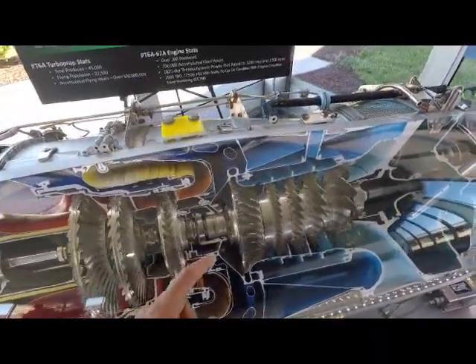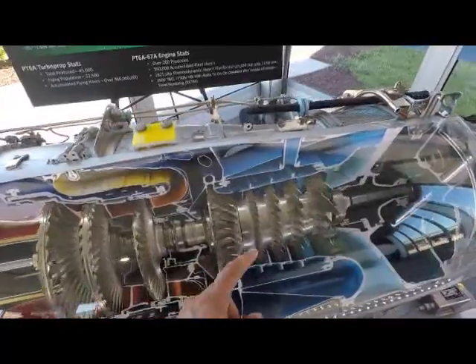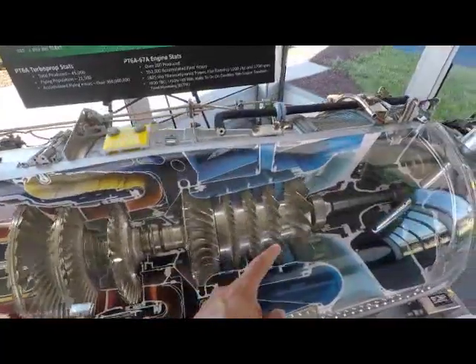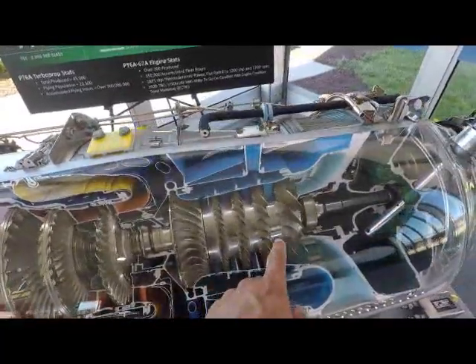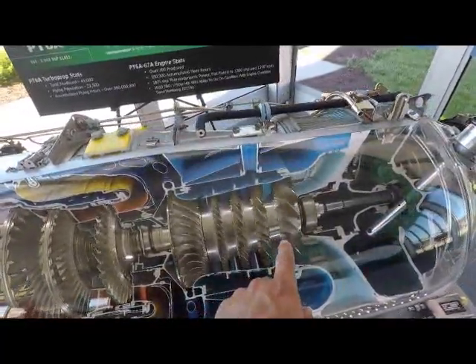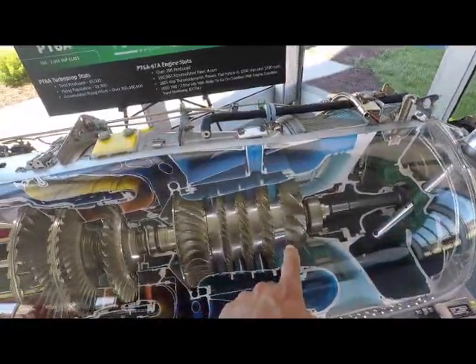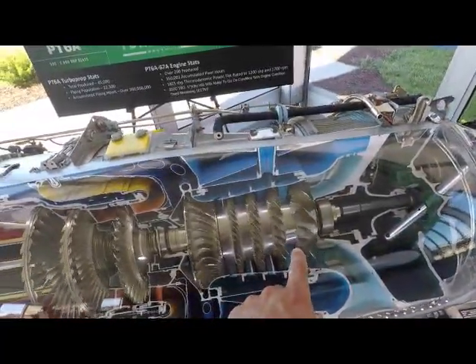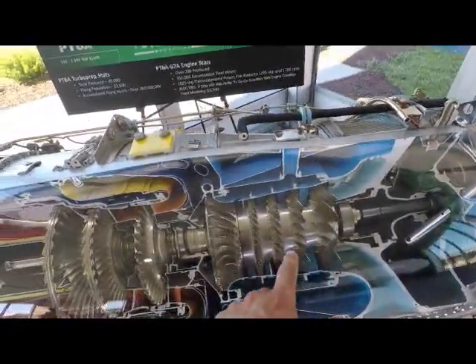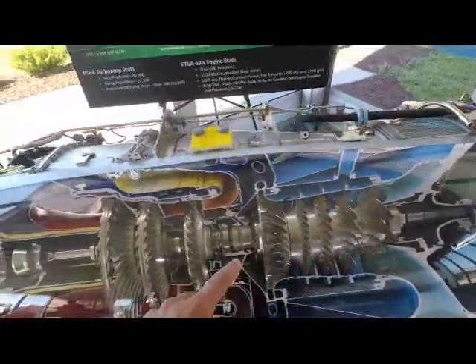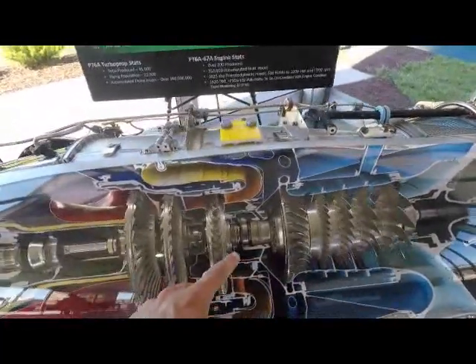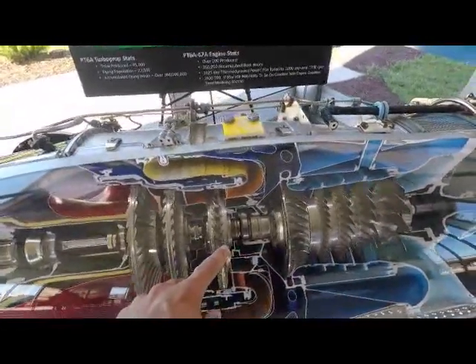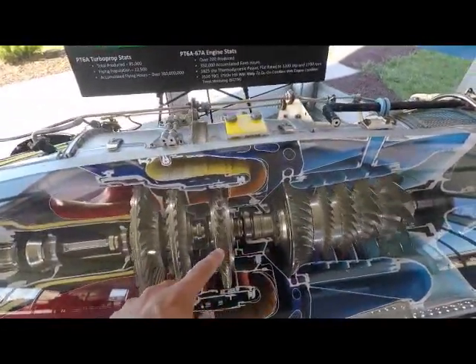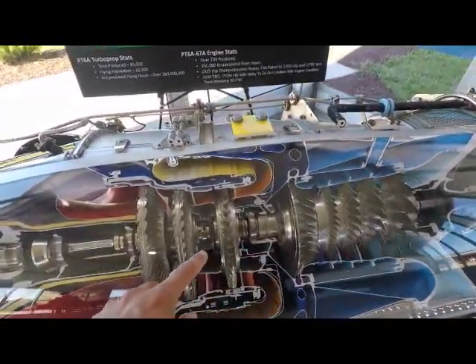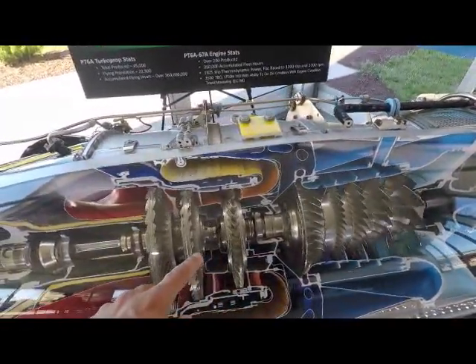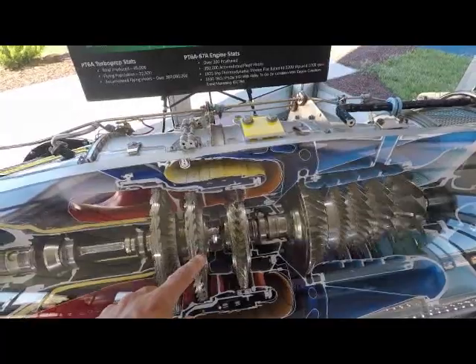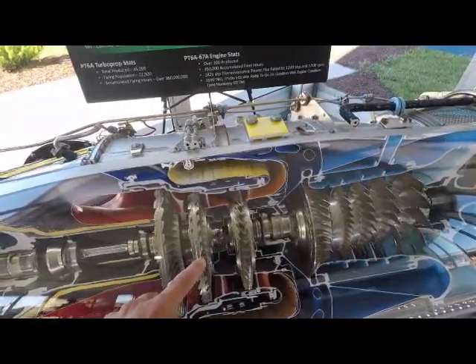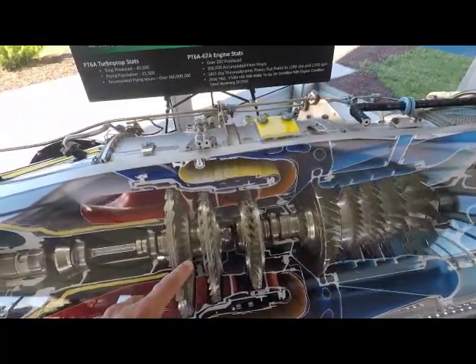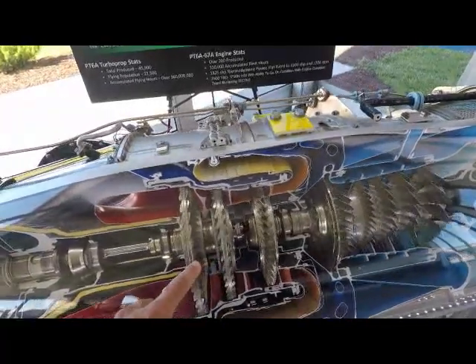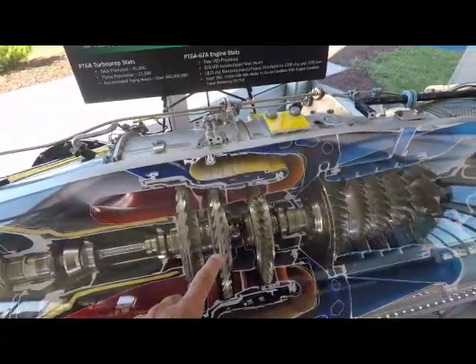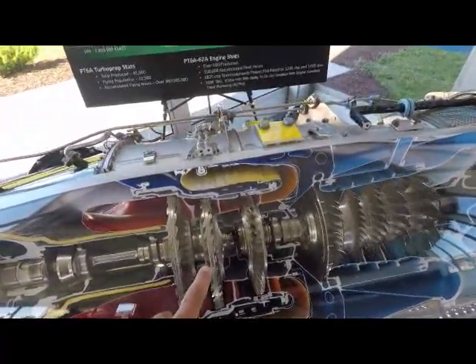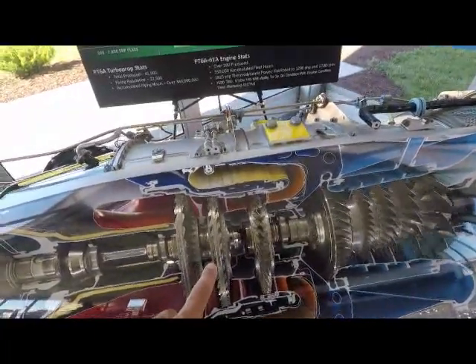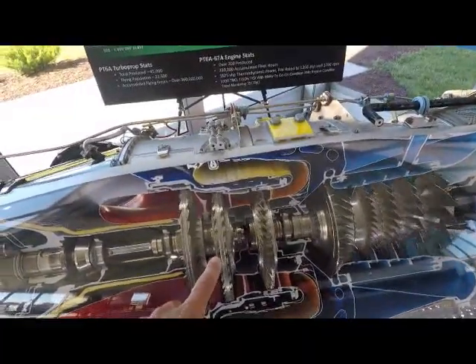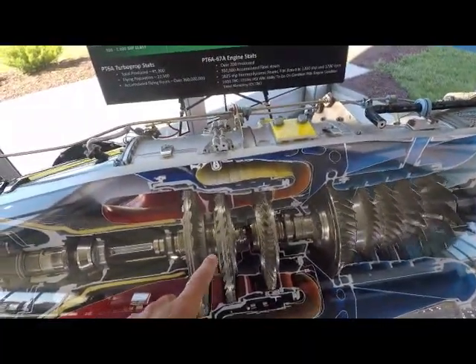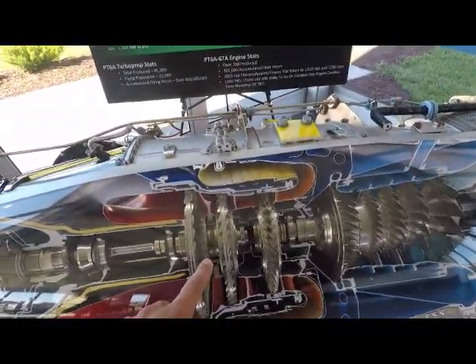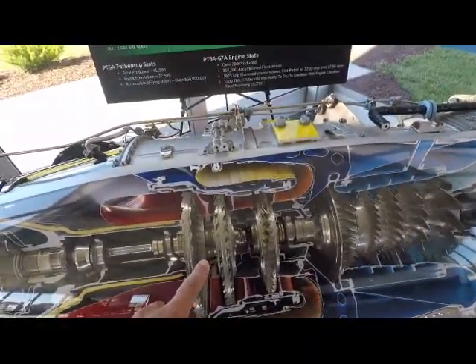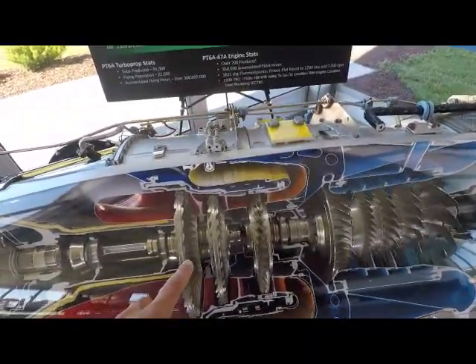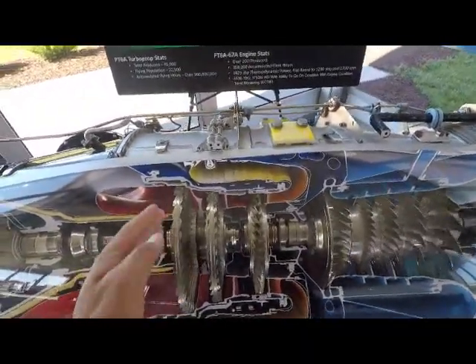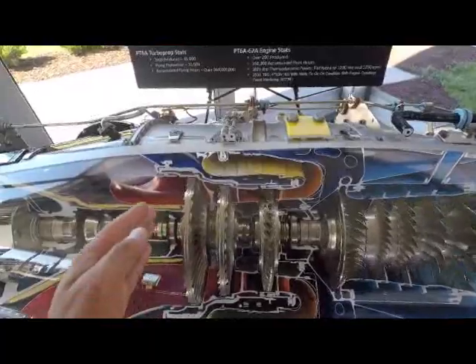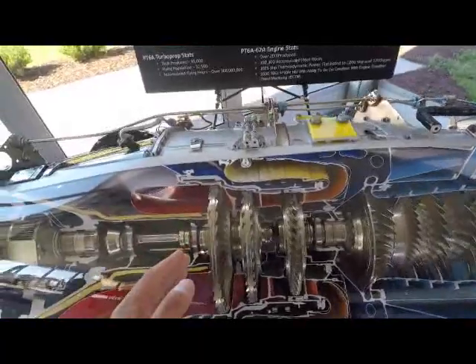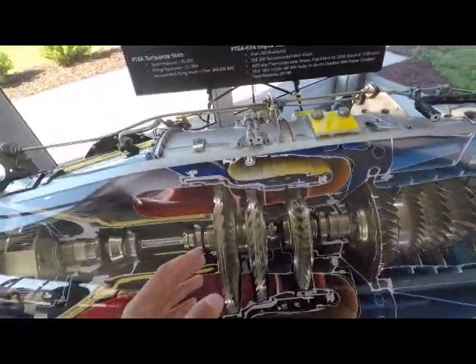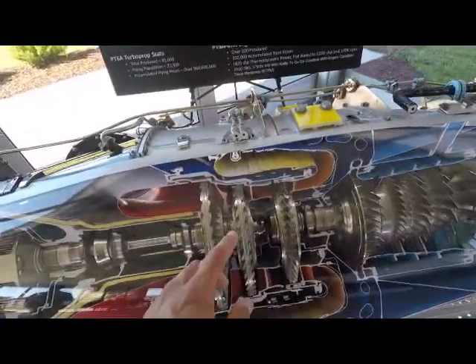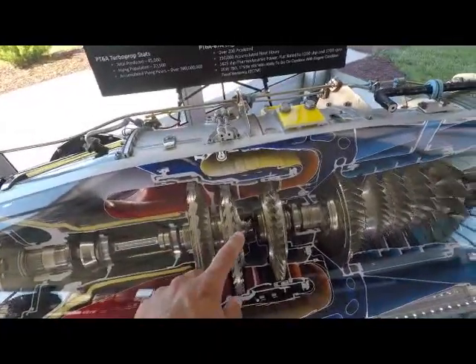It returns these to keep them going, and then these here are your actual power suppliers. You can increase the power or limit the power by how many of these blades you put in there.